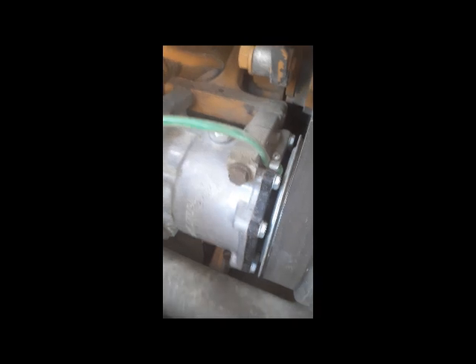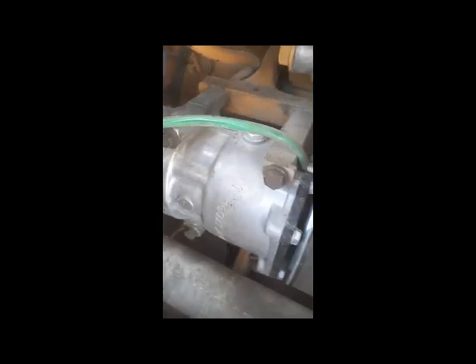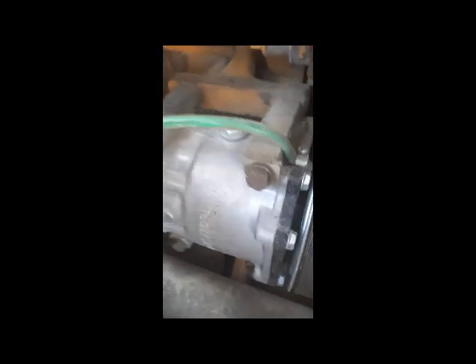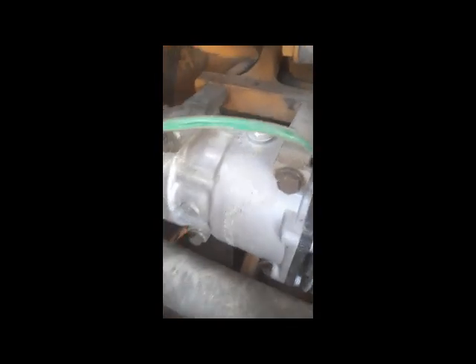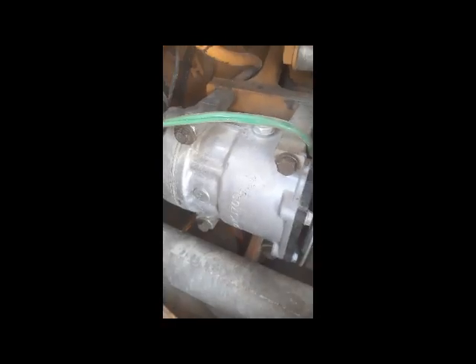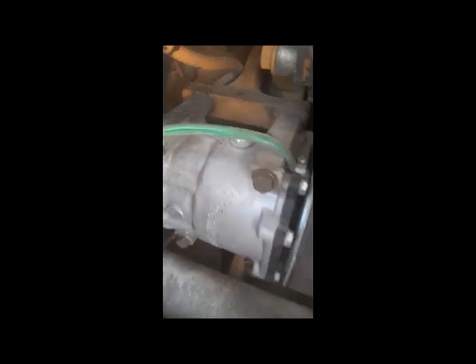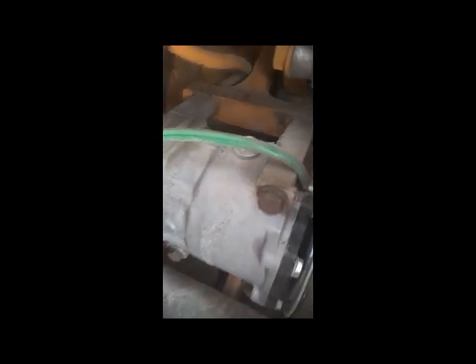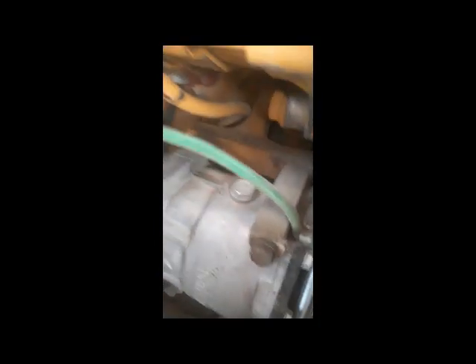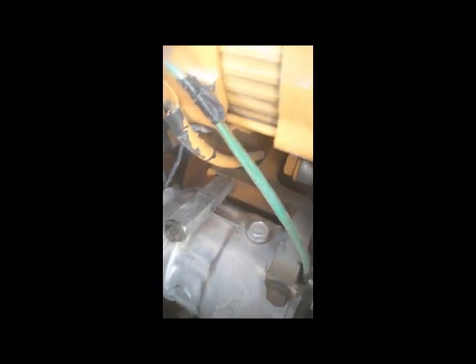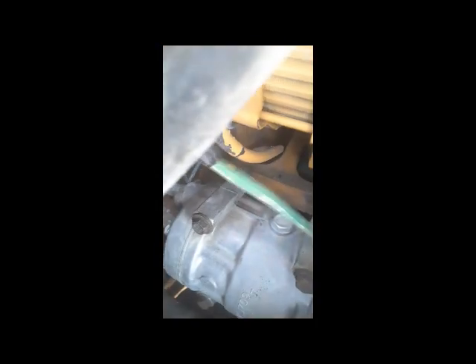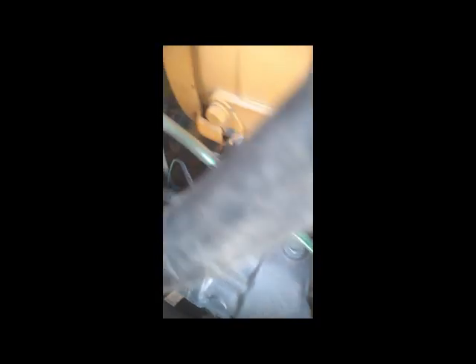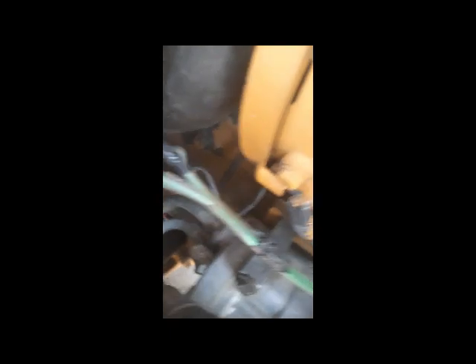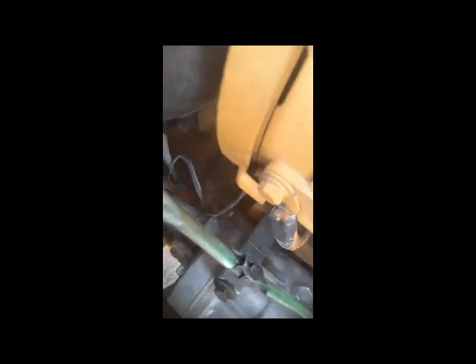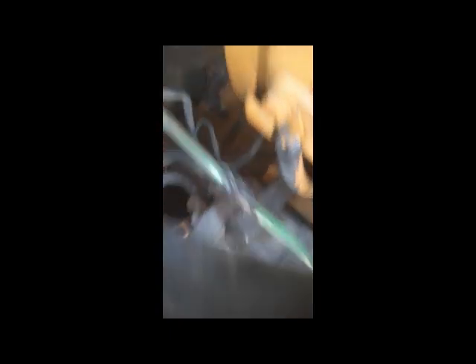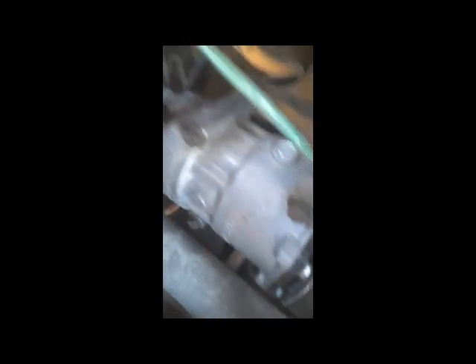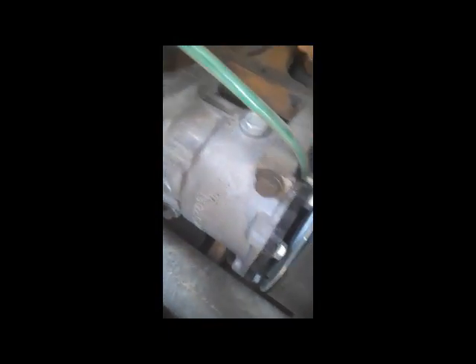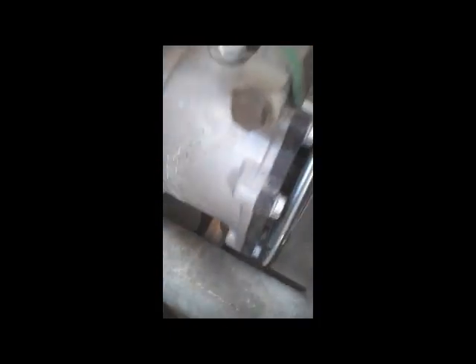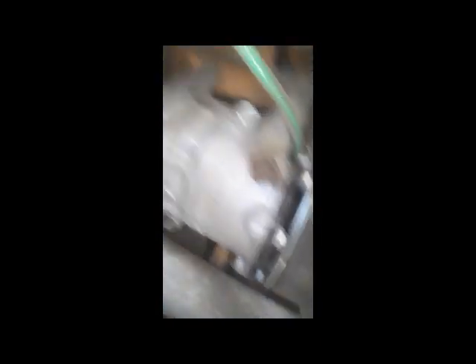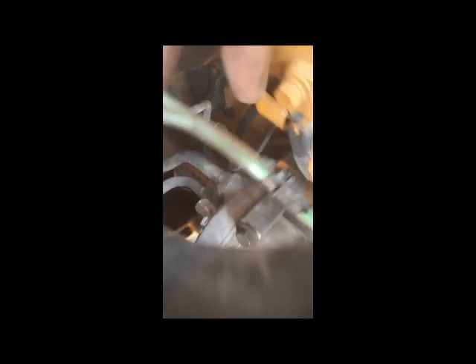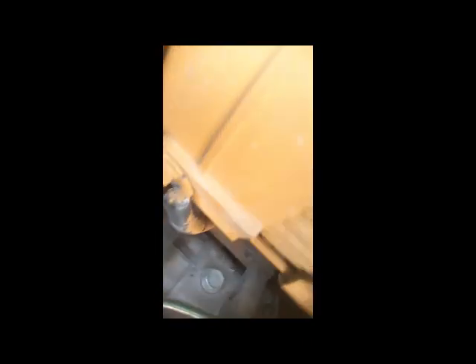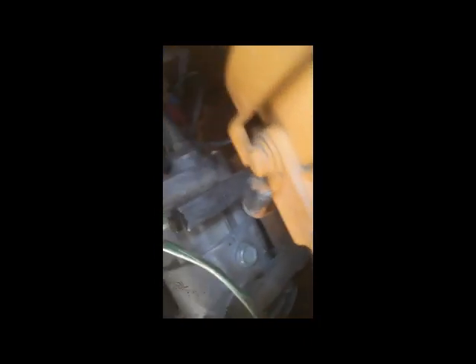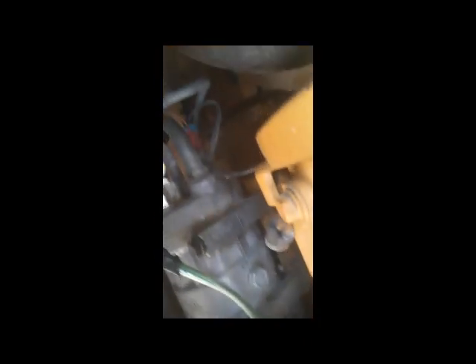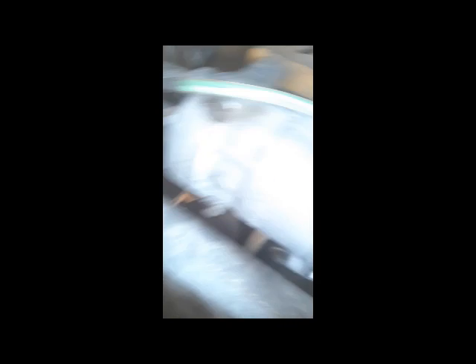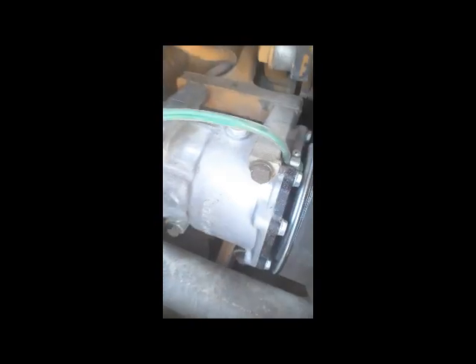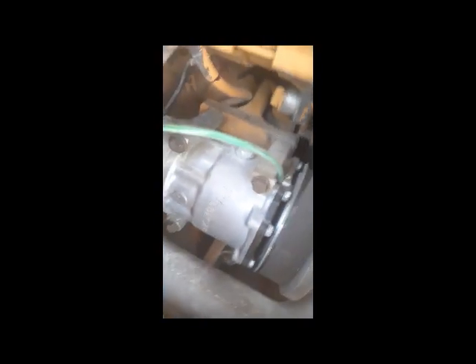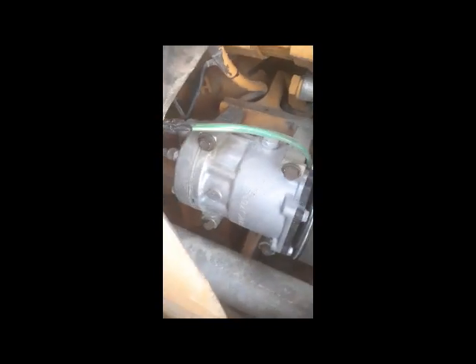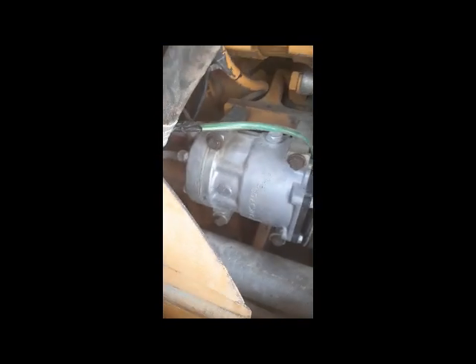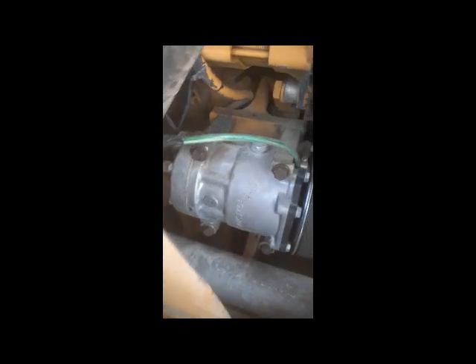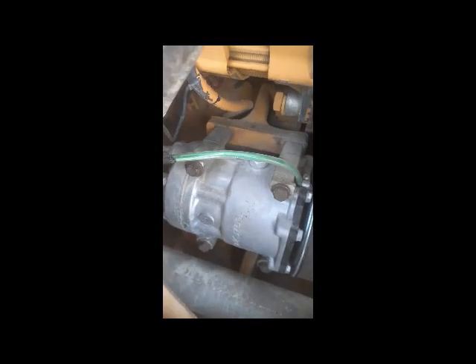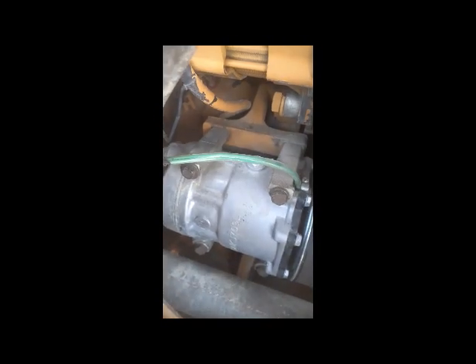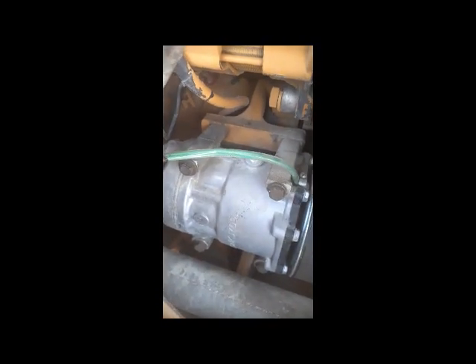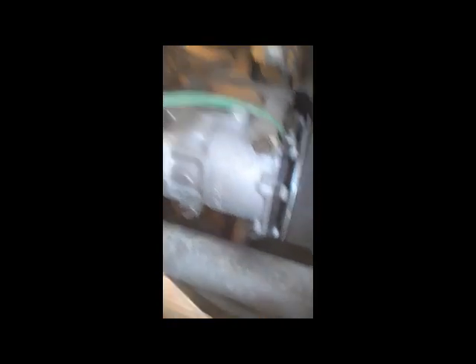Hi viewers, welcome back. Today I again come up with another informative video. Today I am going to talk about this compressor. This compressor is a CAT 930H Wheel Loader.